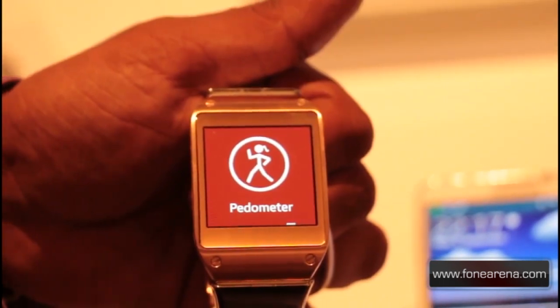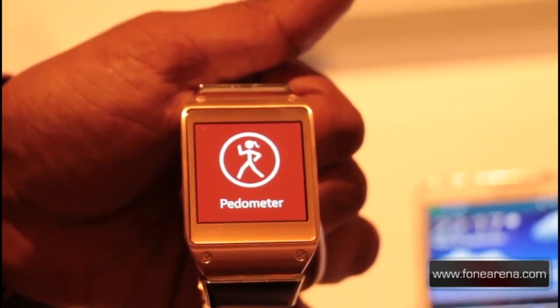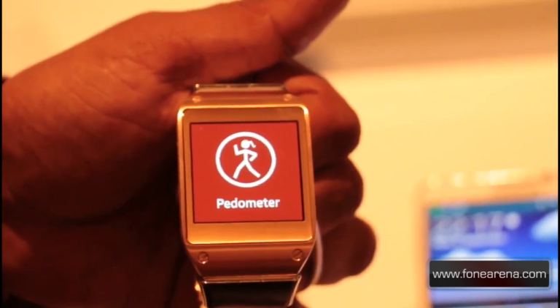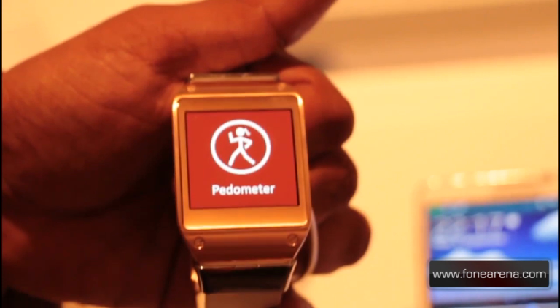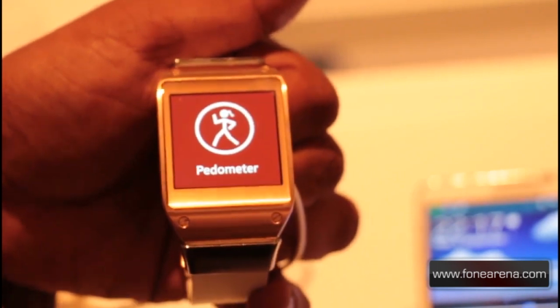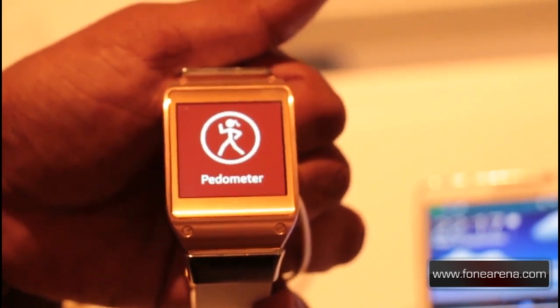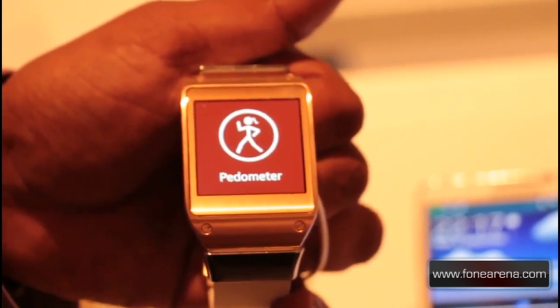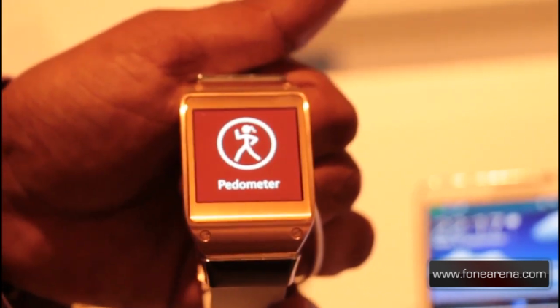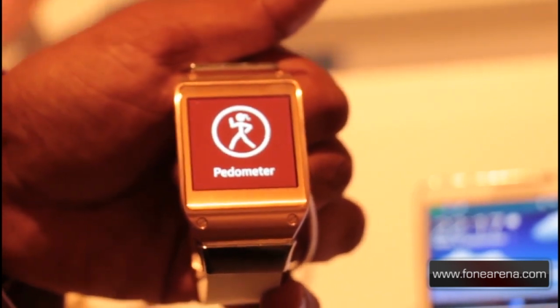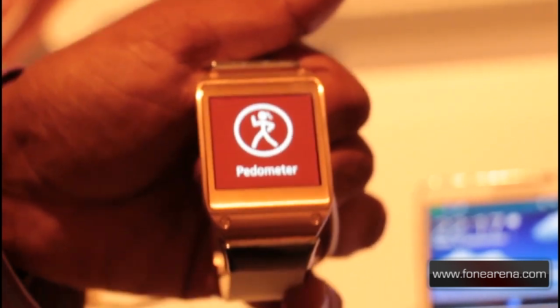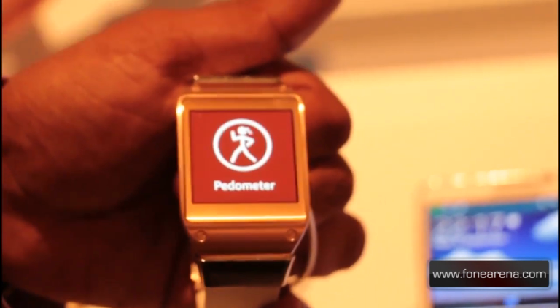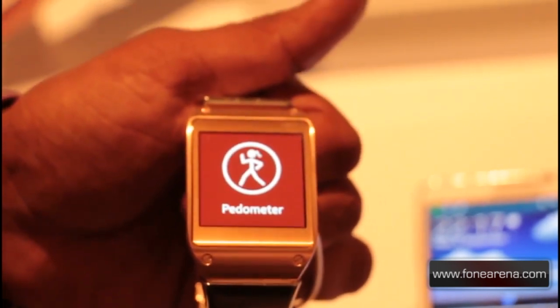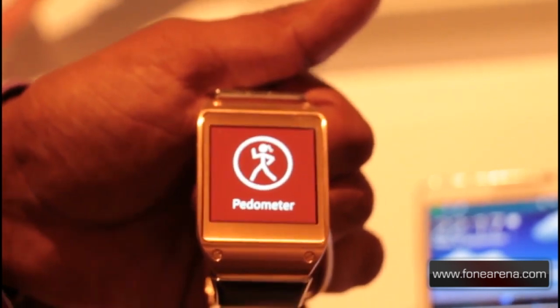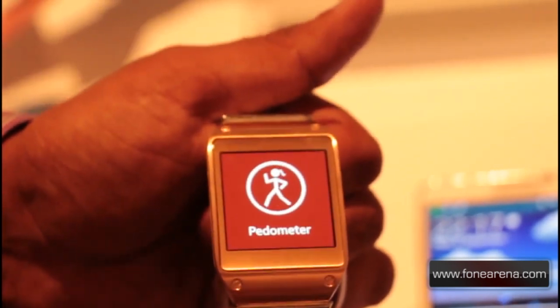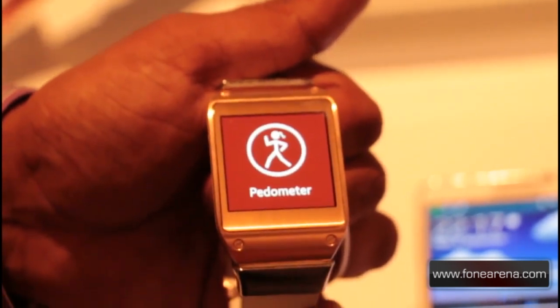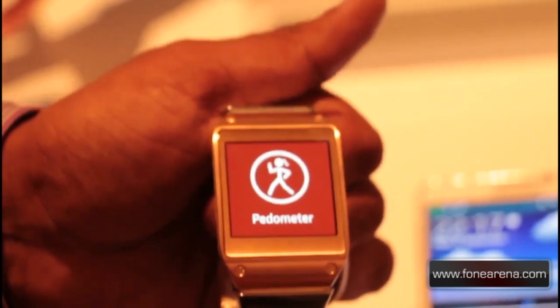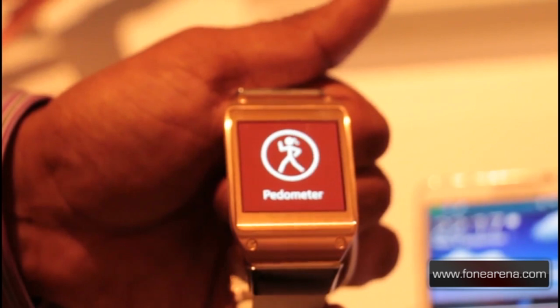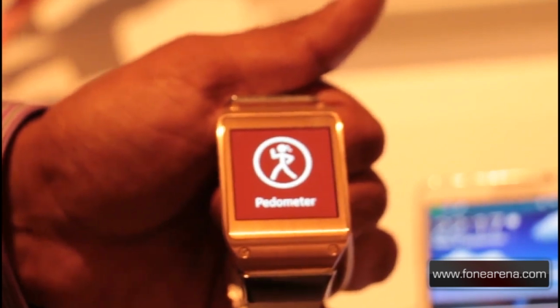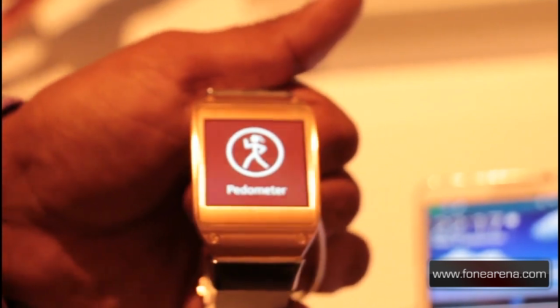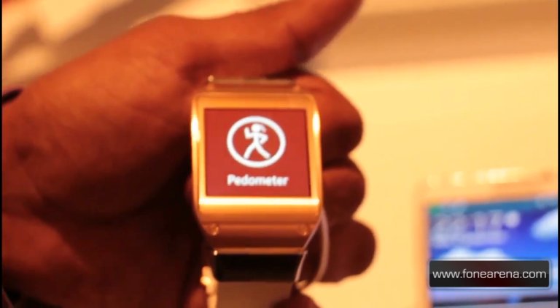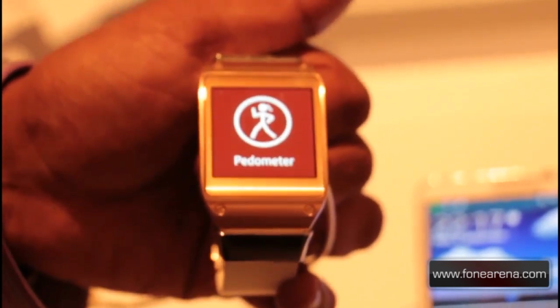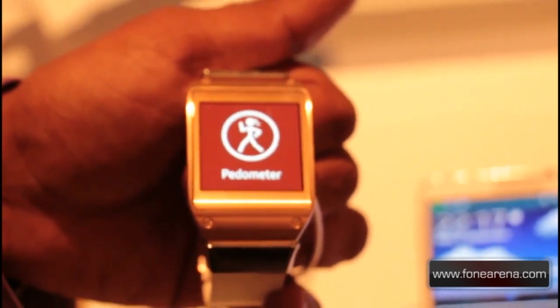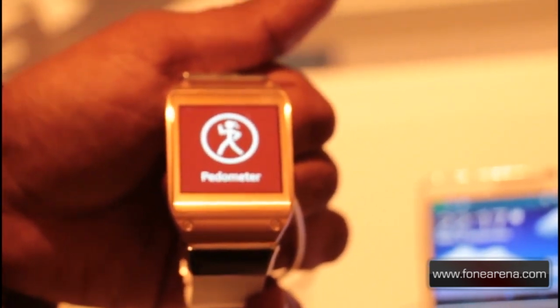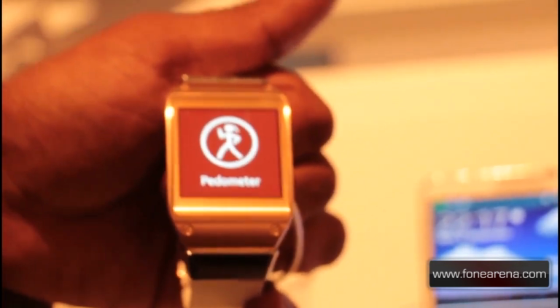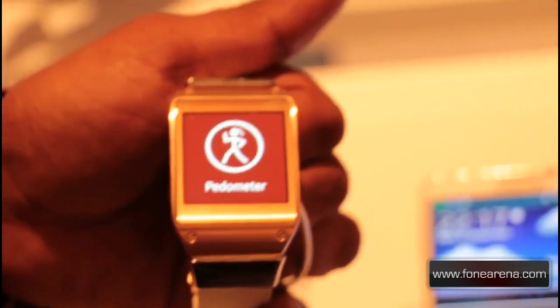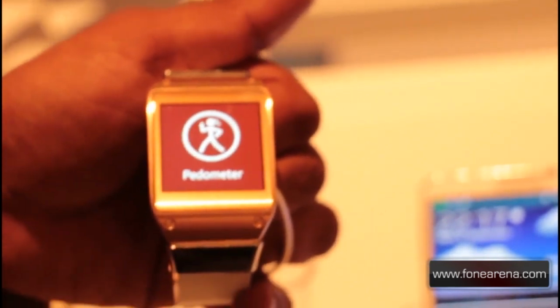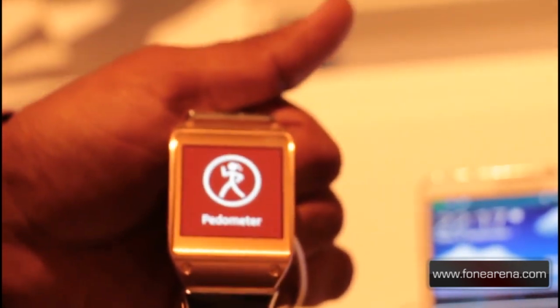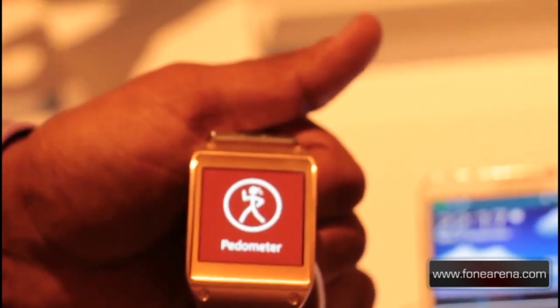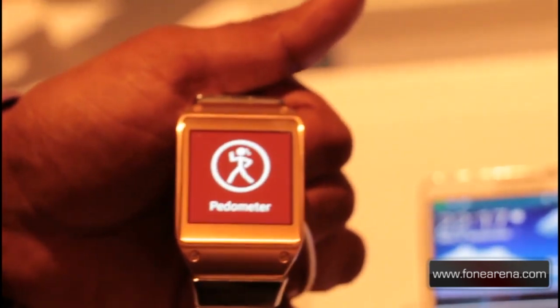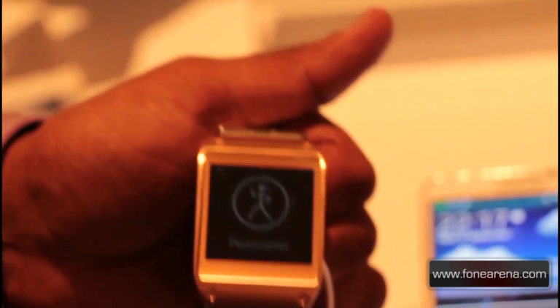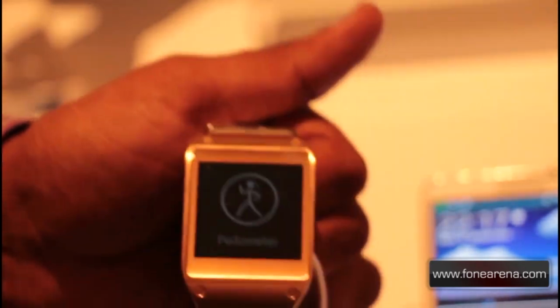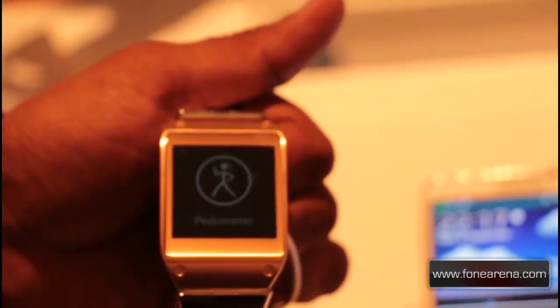Next up is a pedometer. If you're someone who's into fitness, the pedometer syncs up with S-Health, which allows you to track your calorie loss, number of steps taken, and distance travelled, amongst other things.